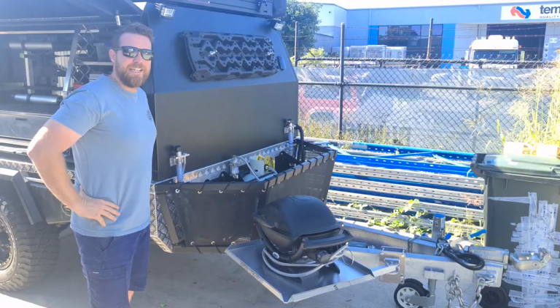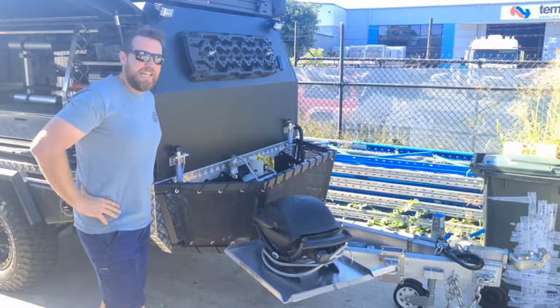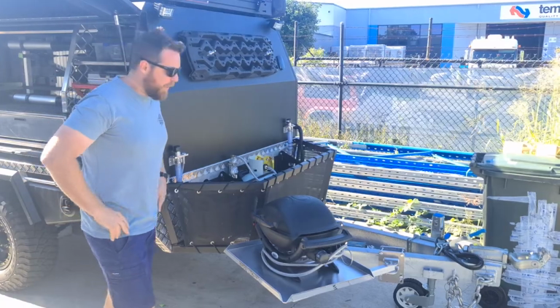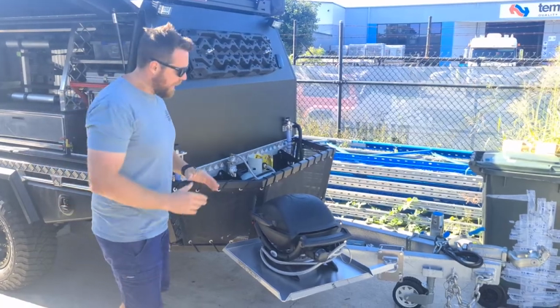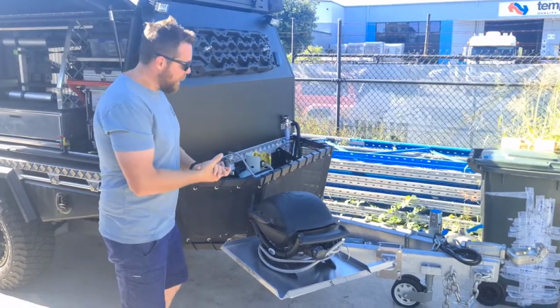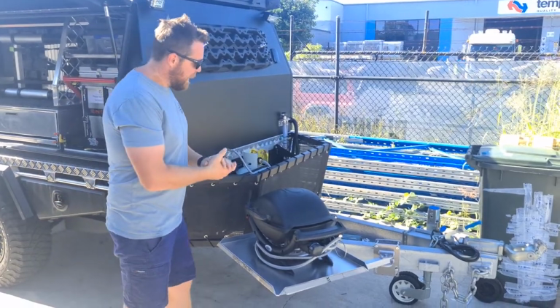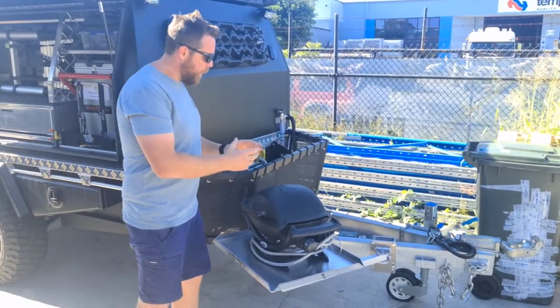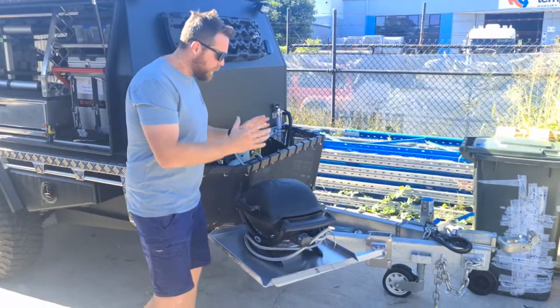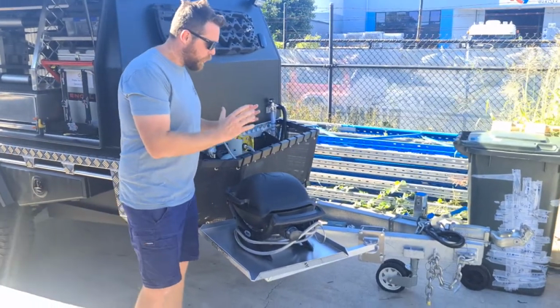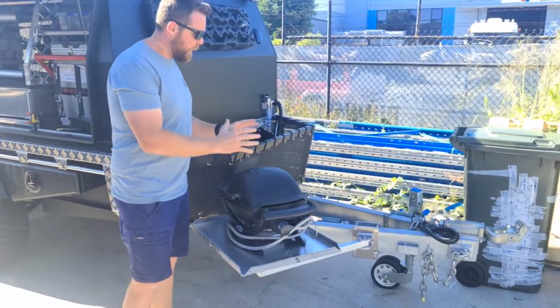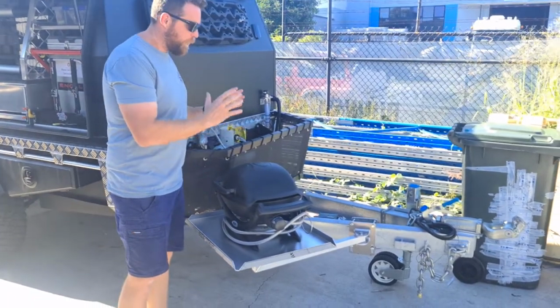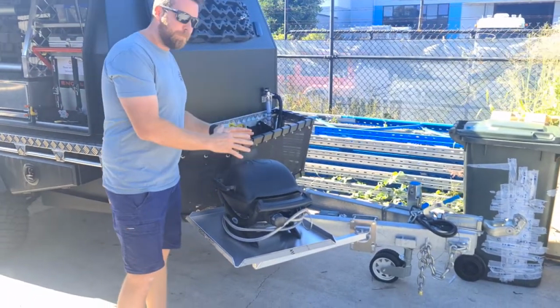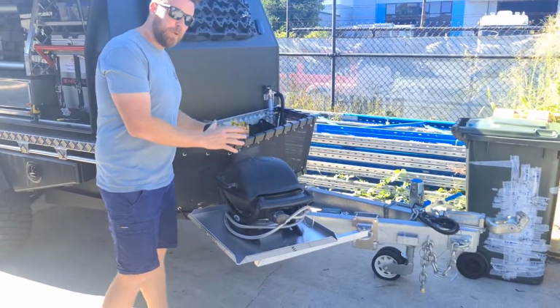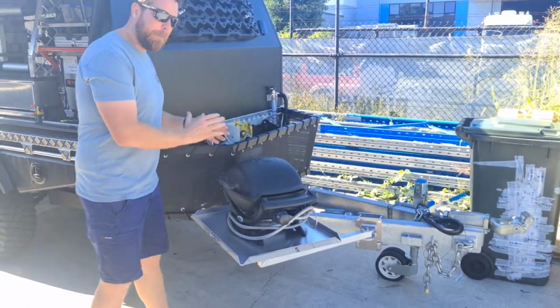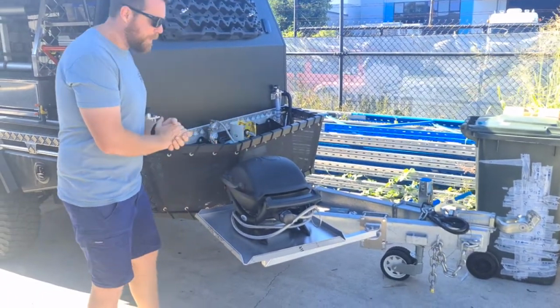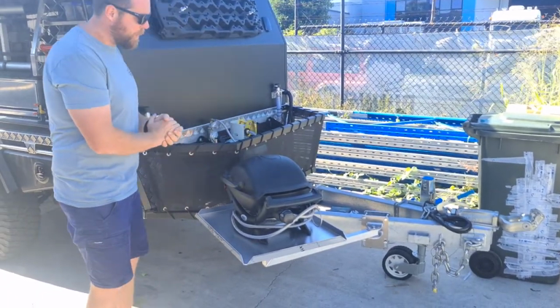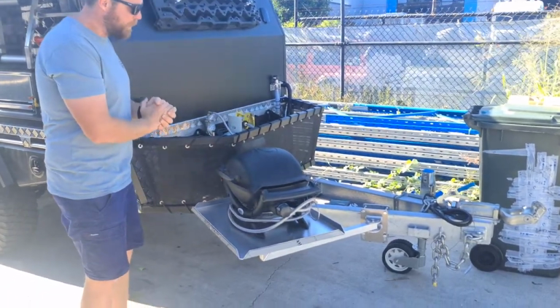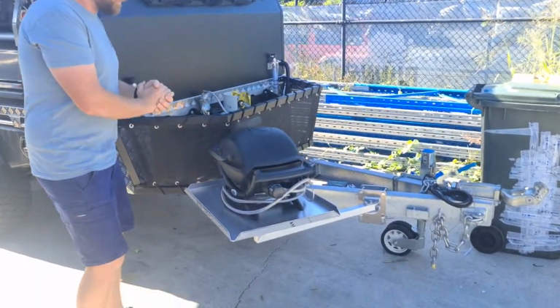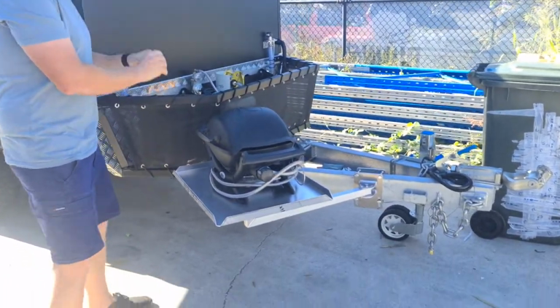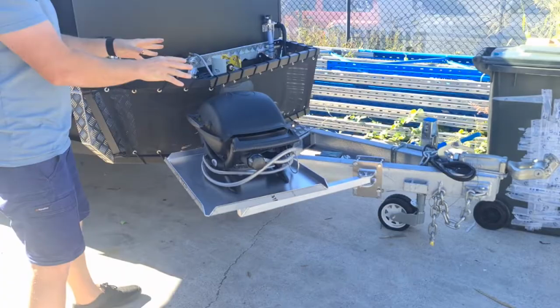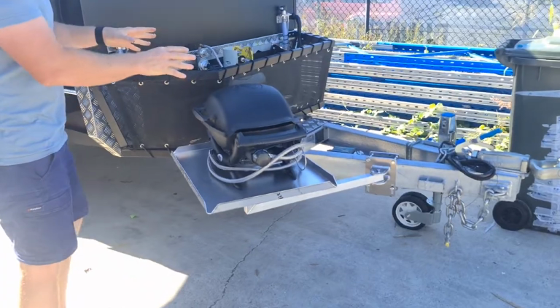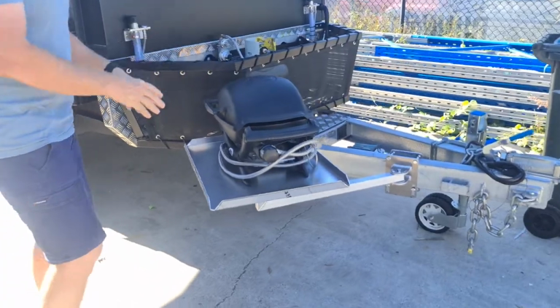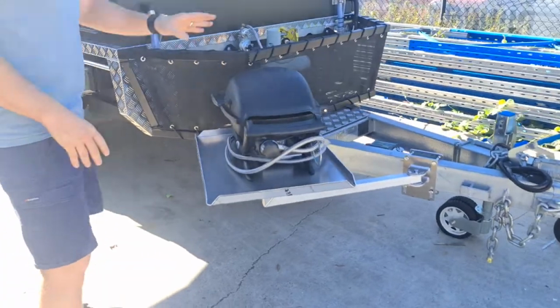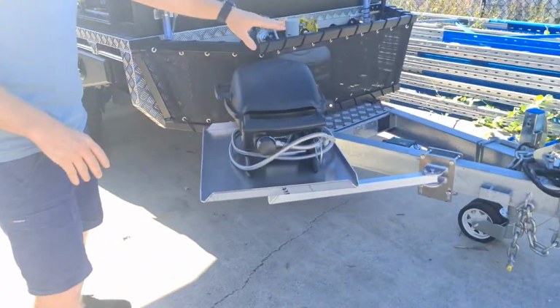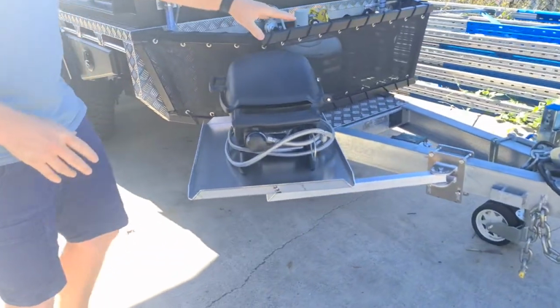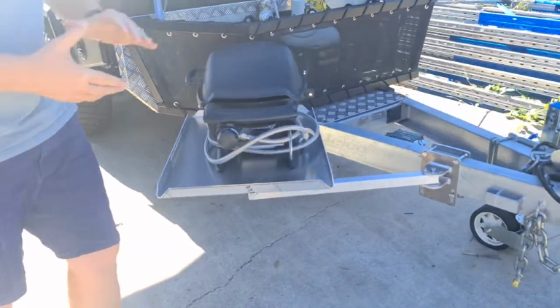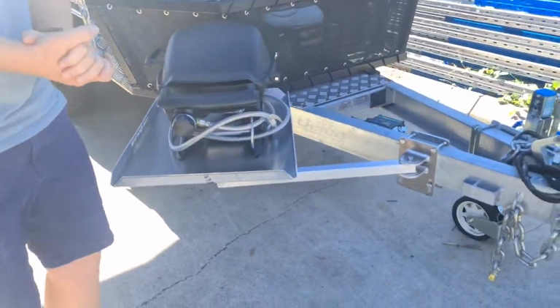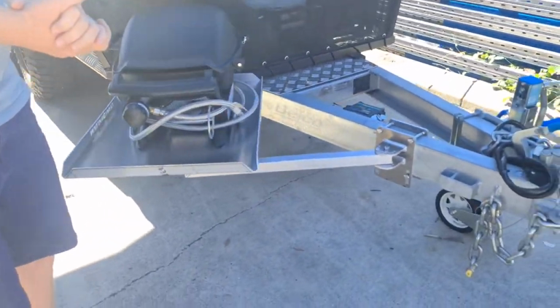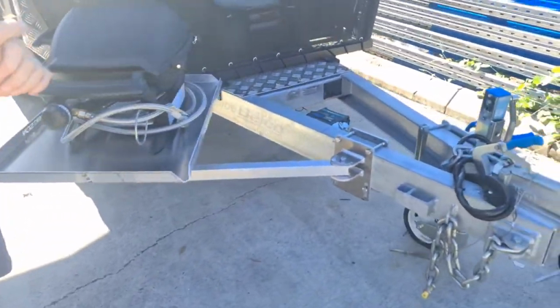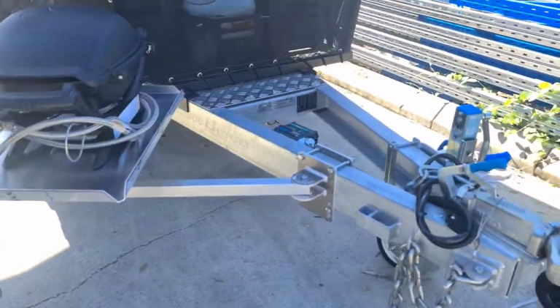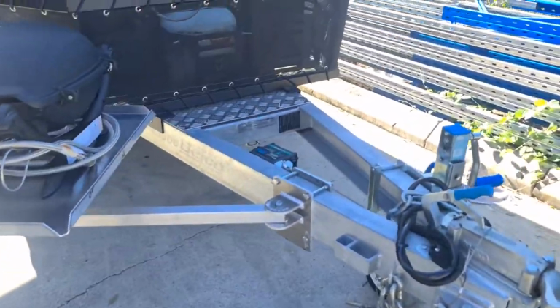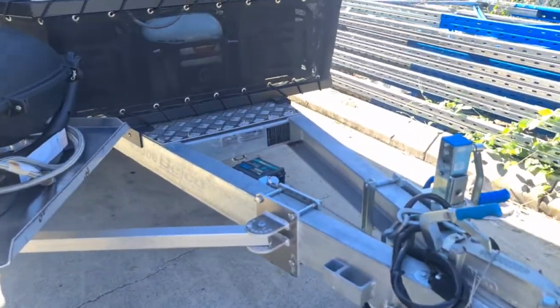Hey guys, Dallas here from Dunham Watson, just showing you our new portable barbecue tables for trailer drawbars. We've fitted one here to our toy hauler.